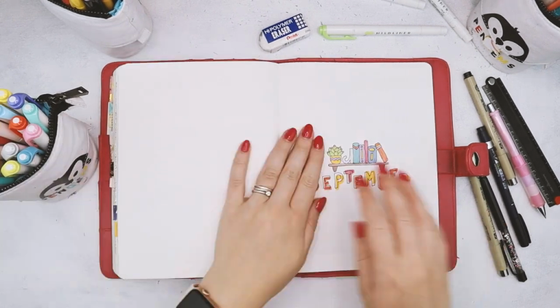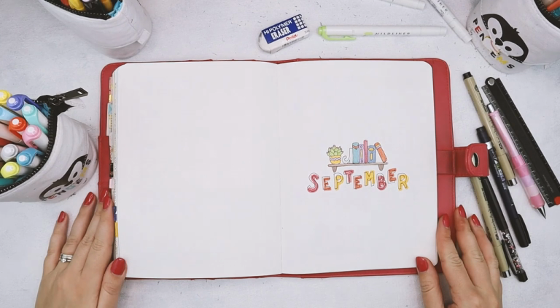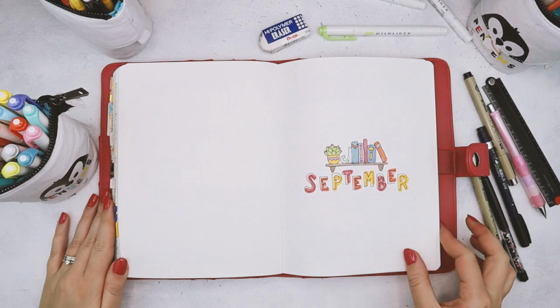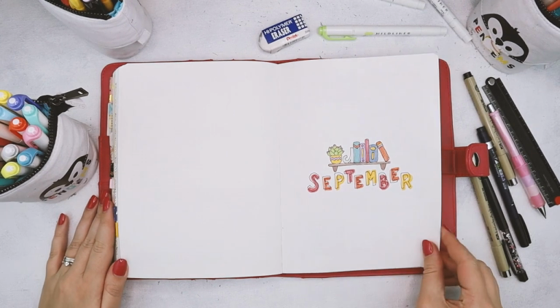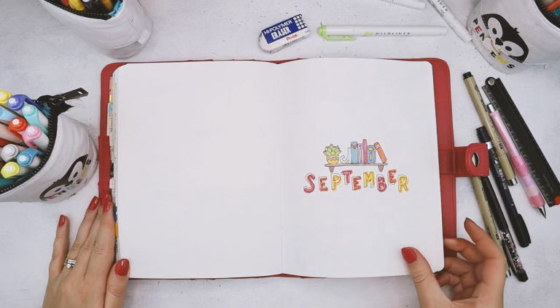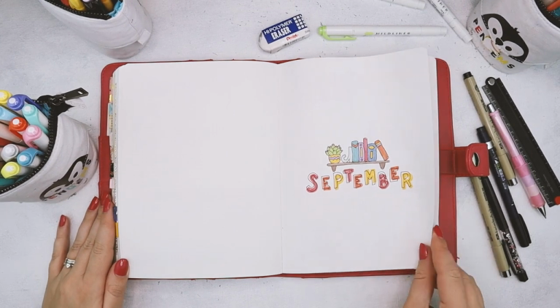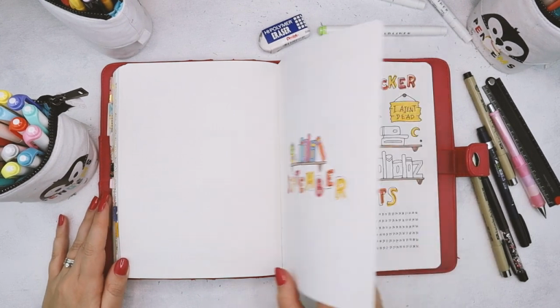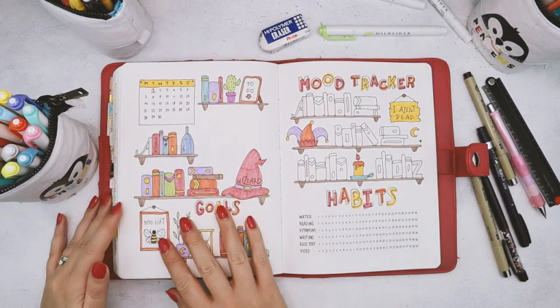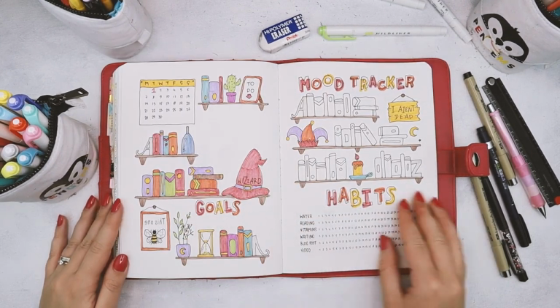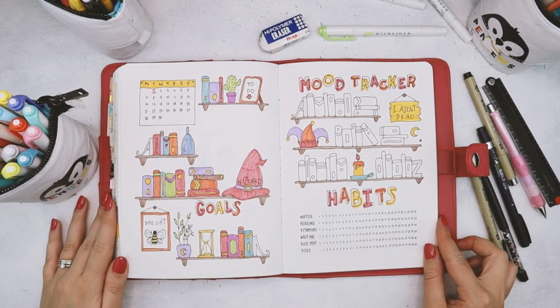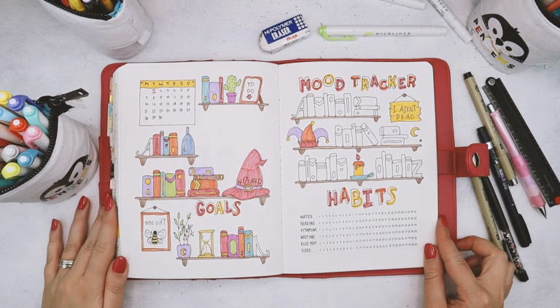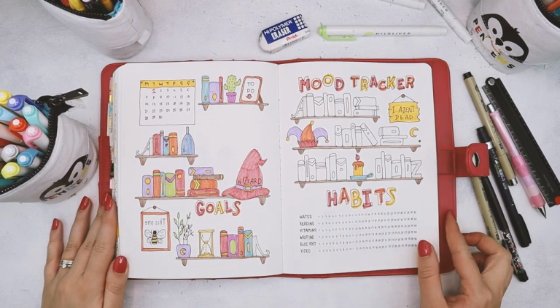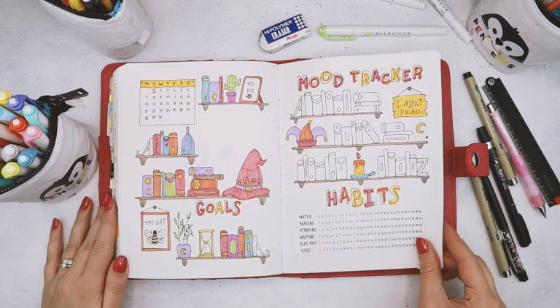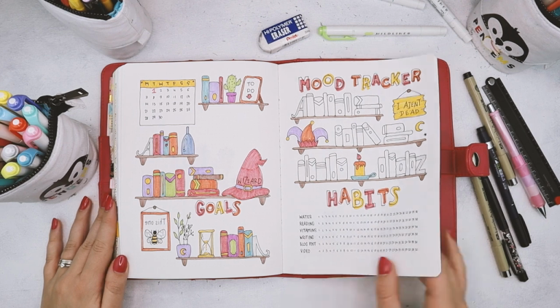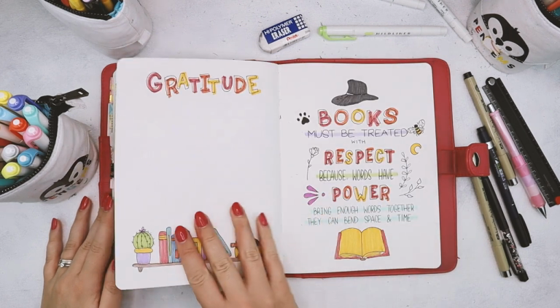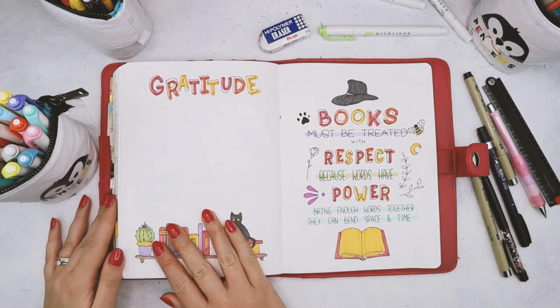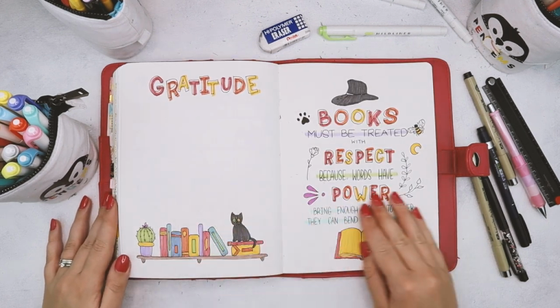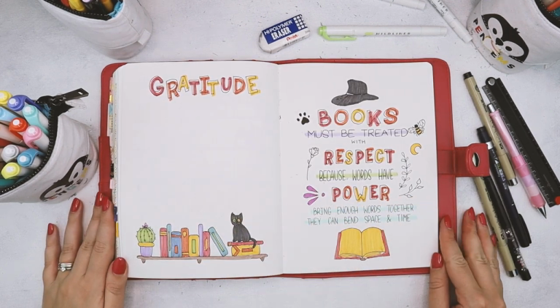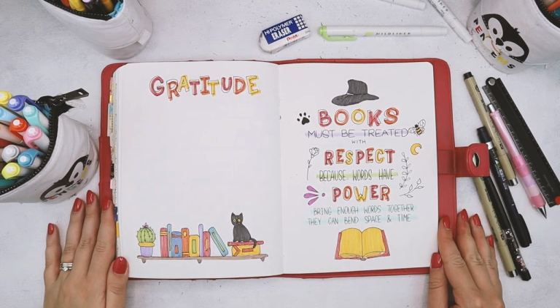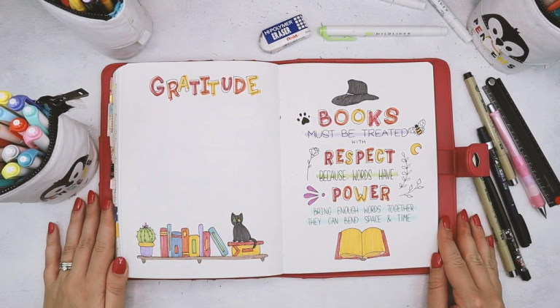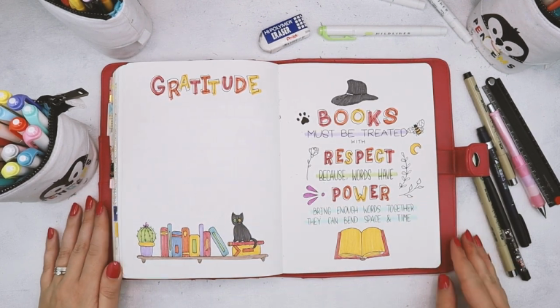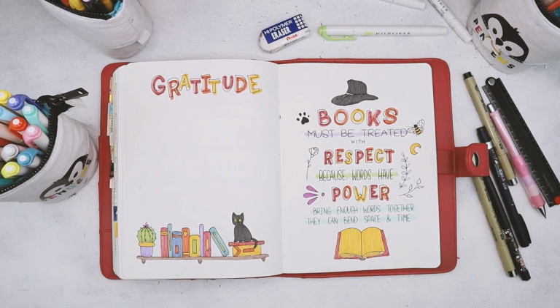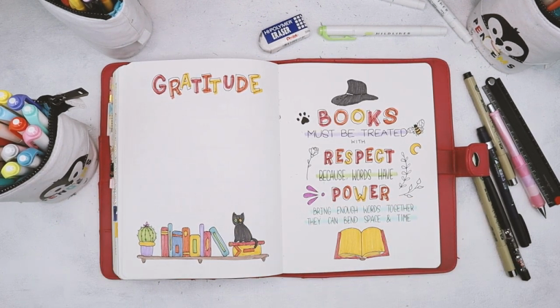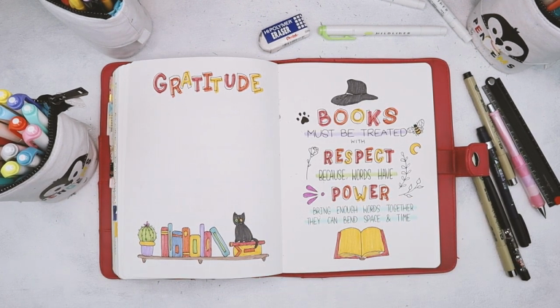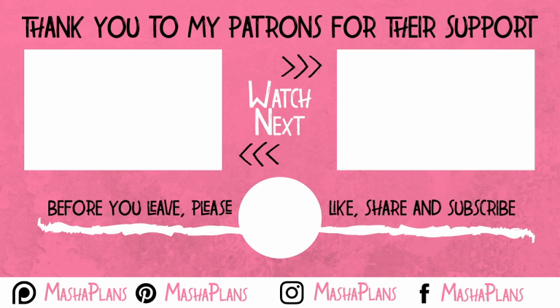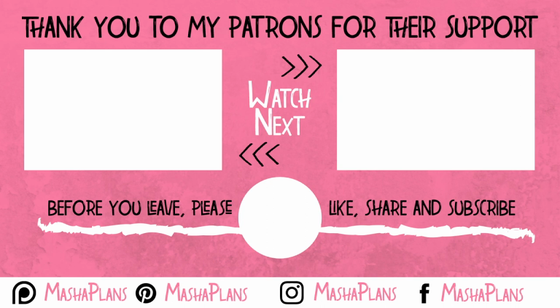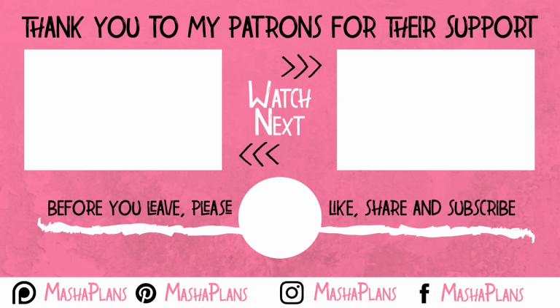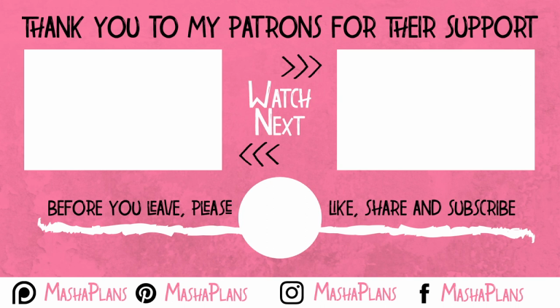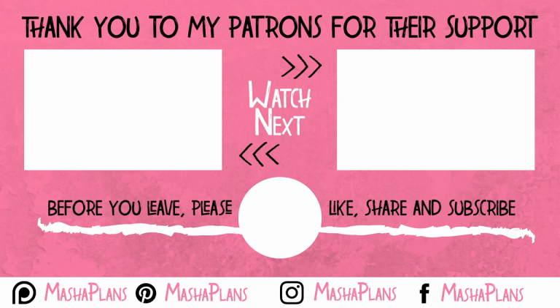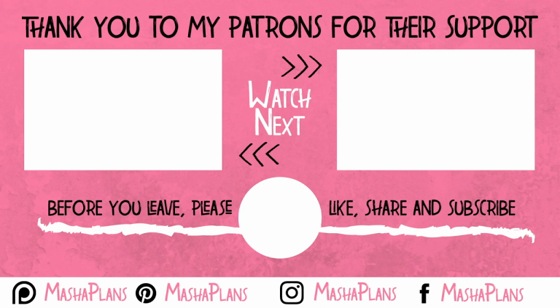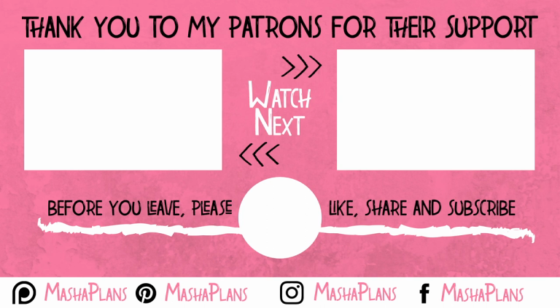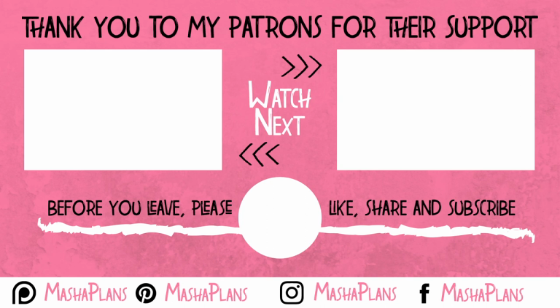Hope you guys enjoyed this video, and be sure to check my huge blog post with tons of inspiration from other creators. I will see you in the next video. Keep bullet journaling and don't be a blob. Bye!